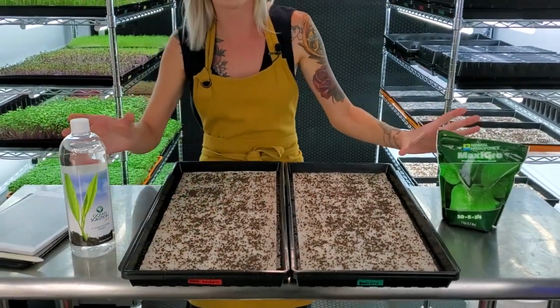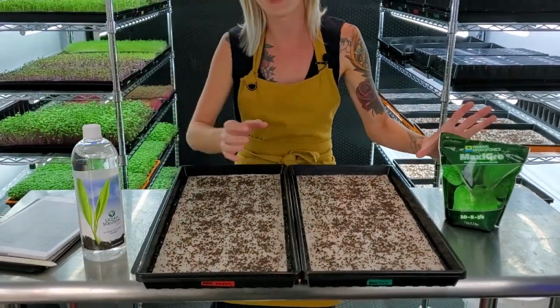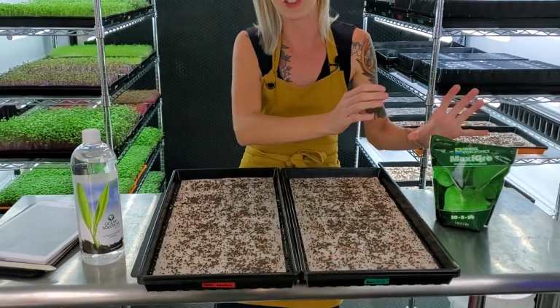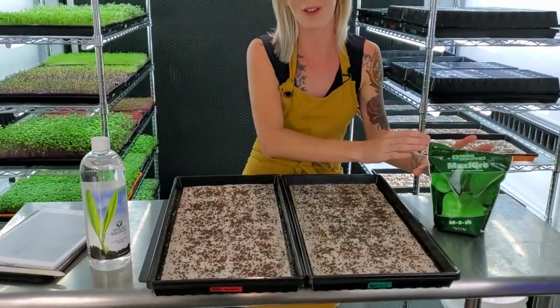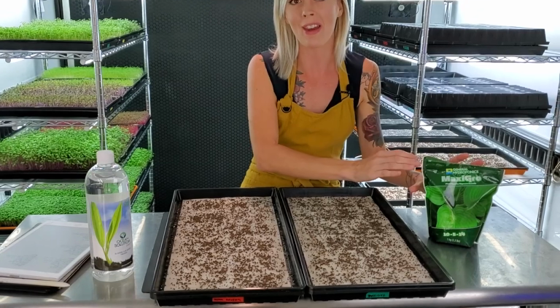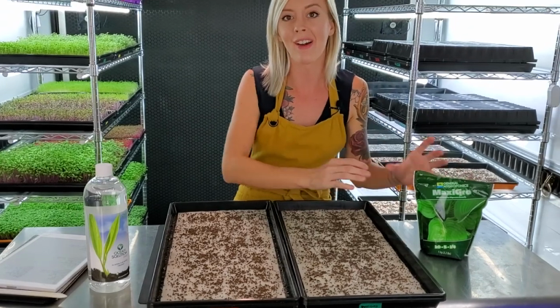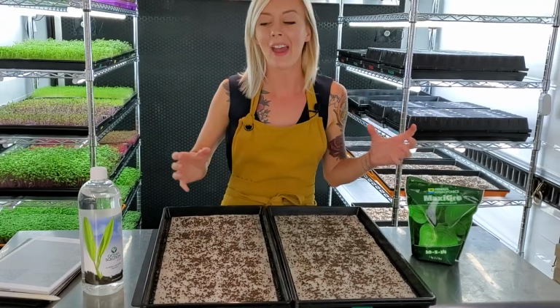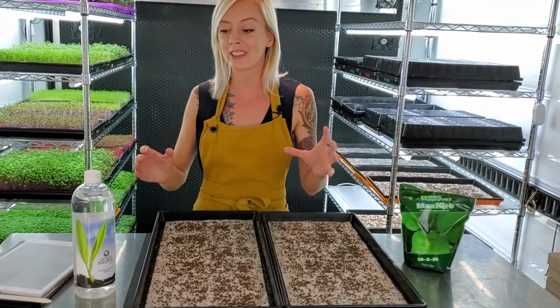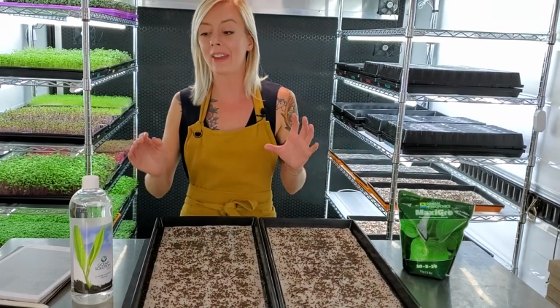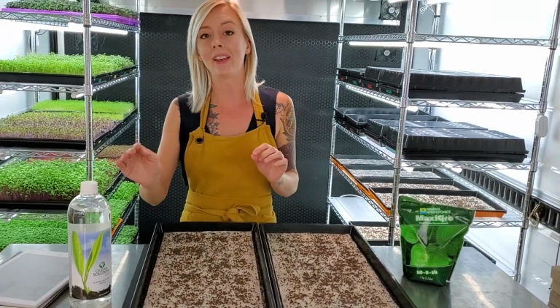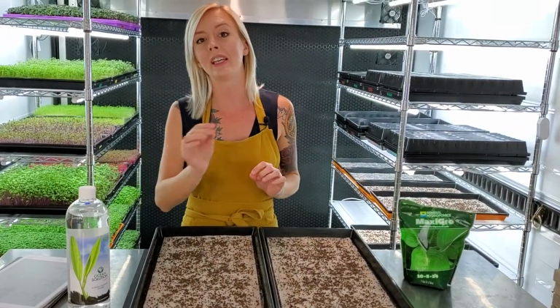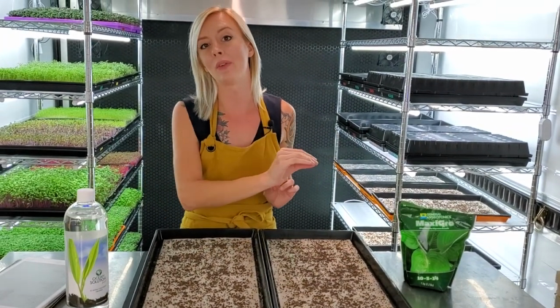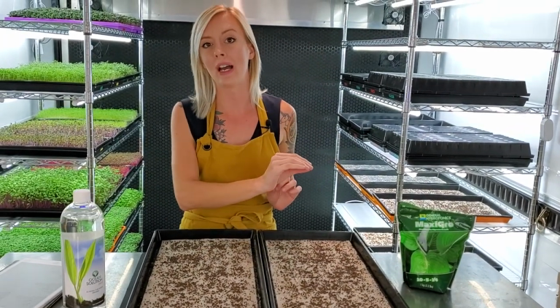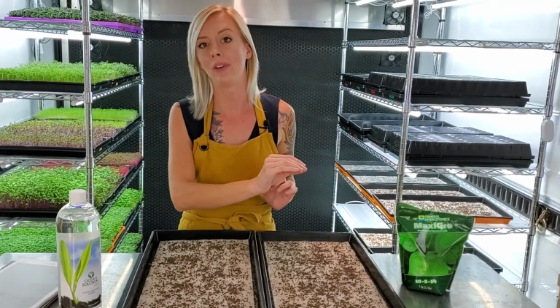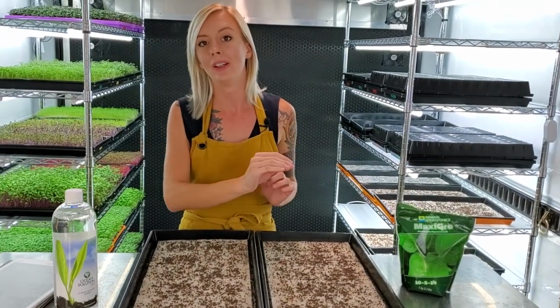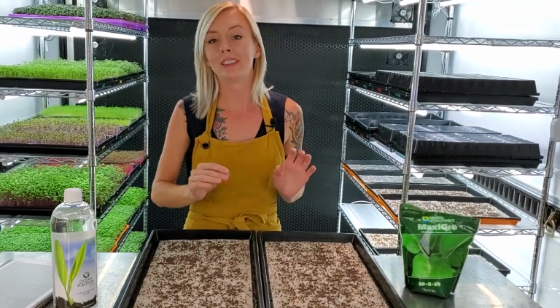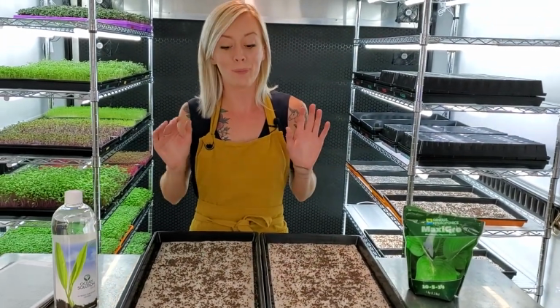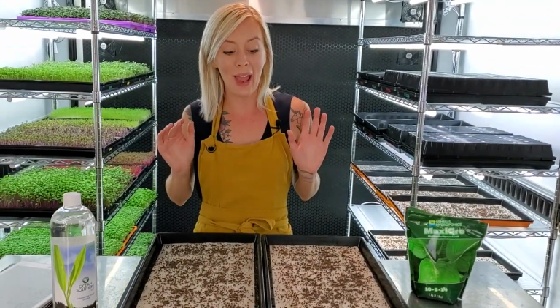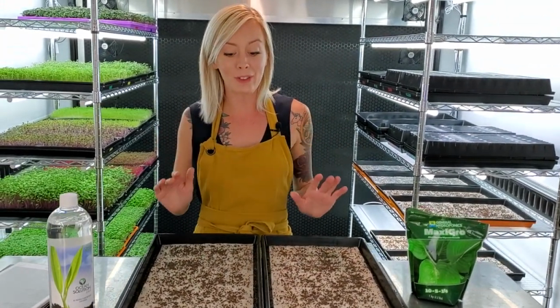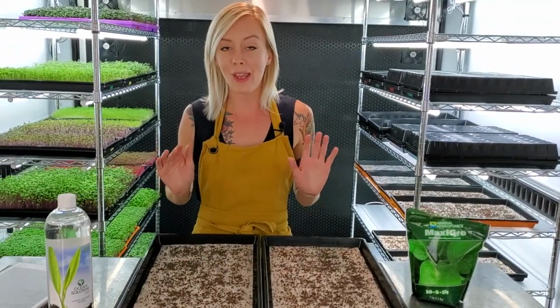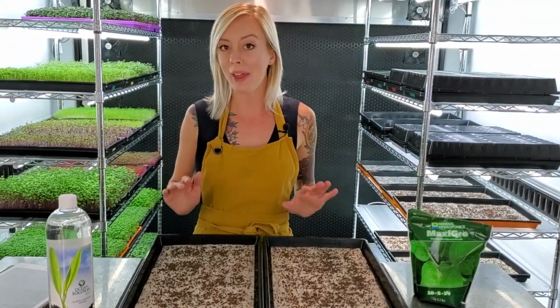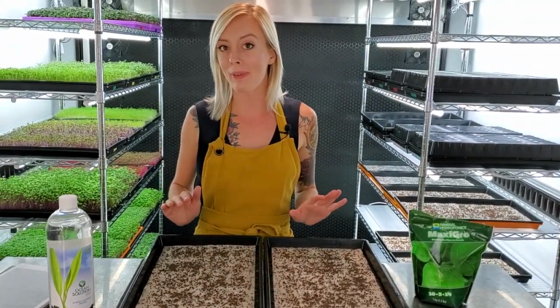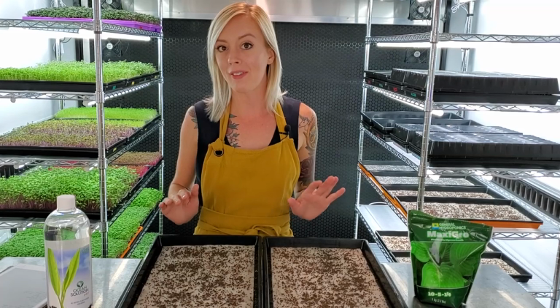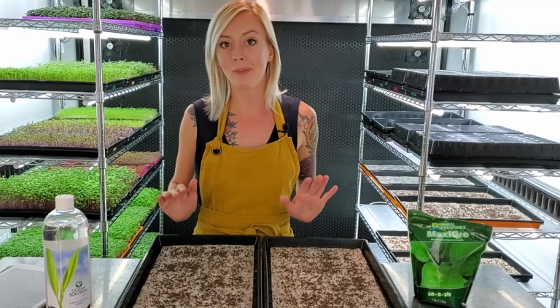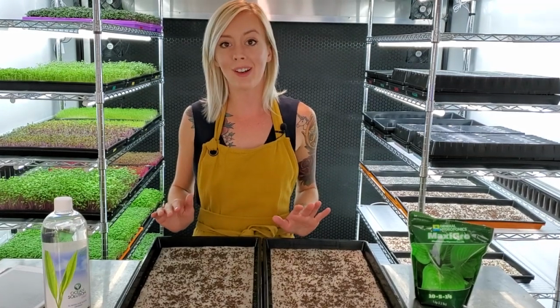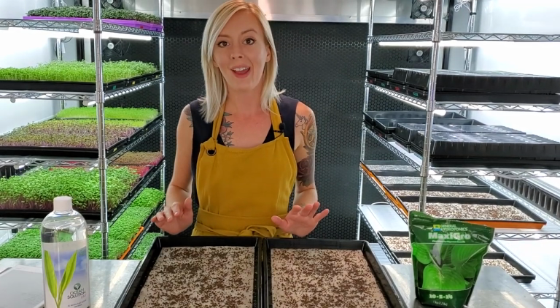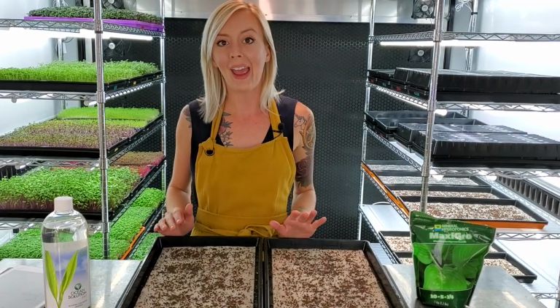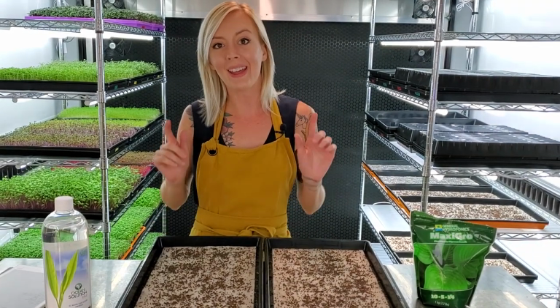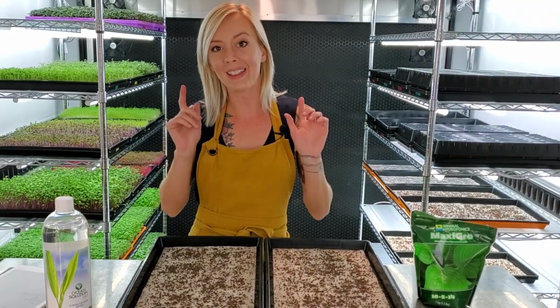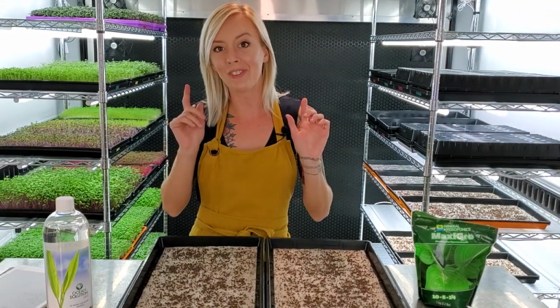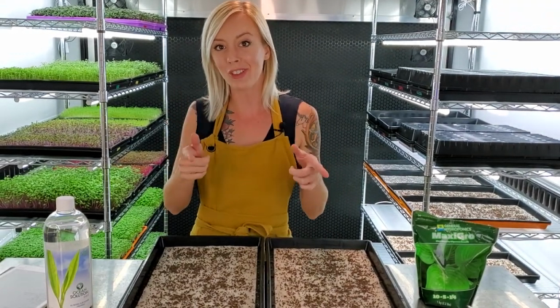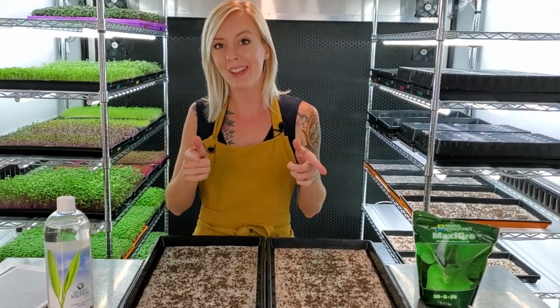The new one is Ocean Solution — it's OMRI listed. We're still getting familiar with it, so that's why we wanted to put it up against our strong competitor and see if it can take it down. I'll give you a play-by-play from here, and thank you for joining me.